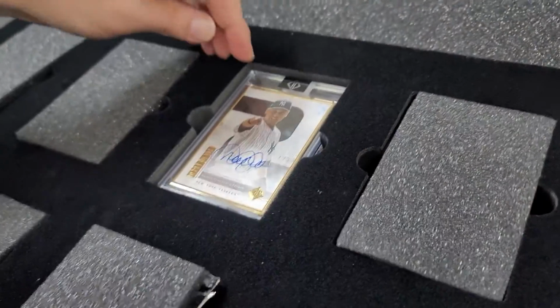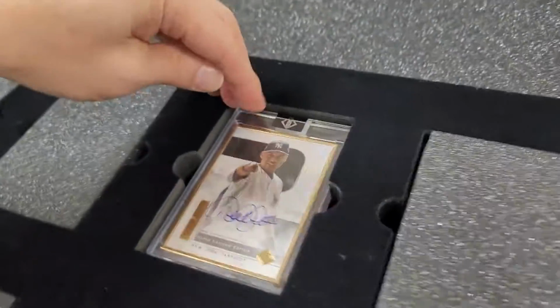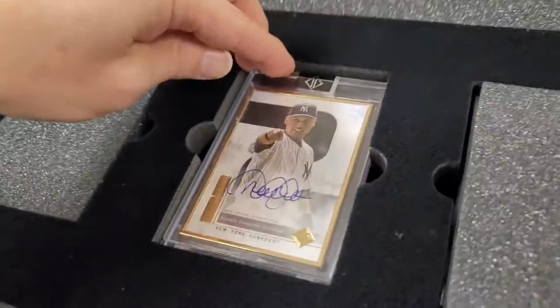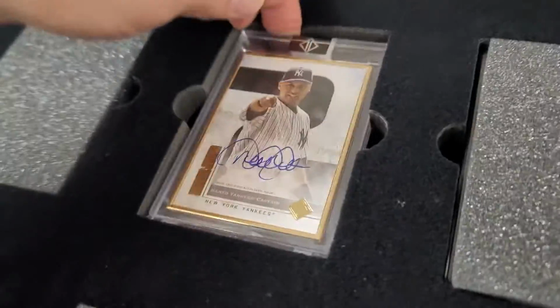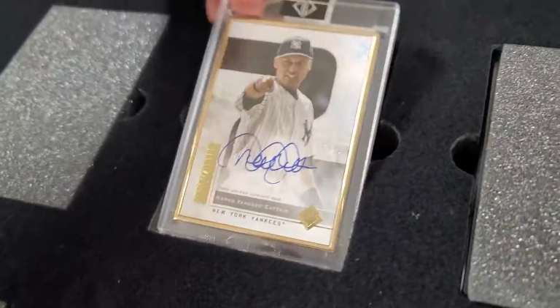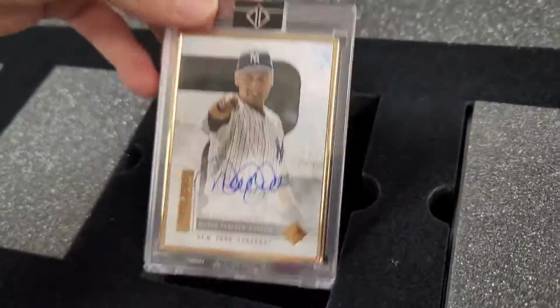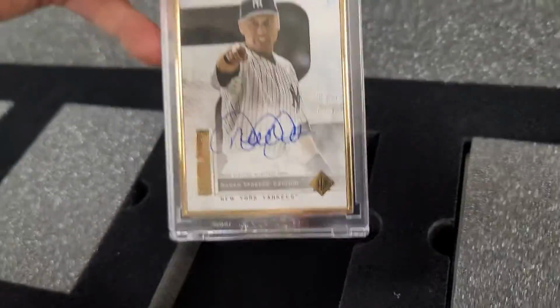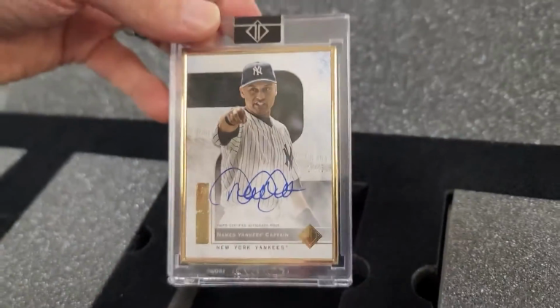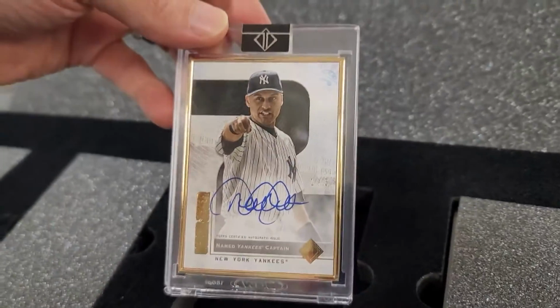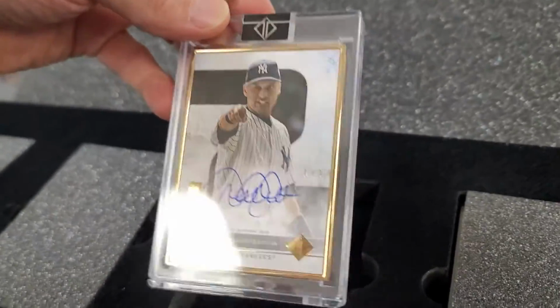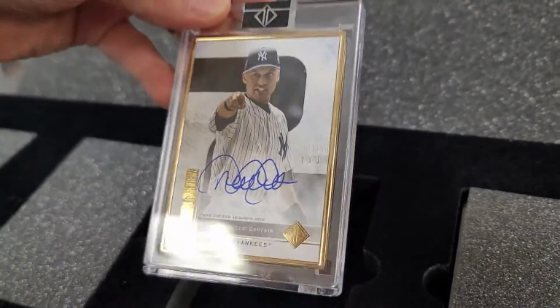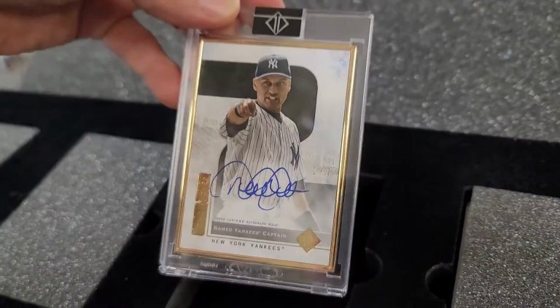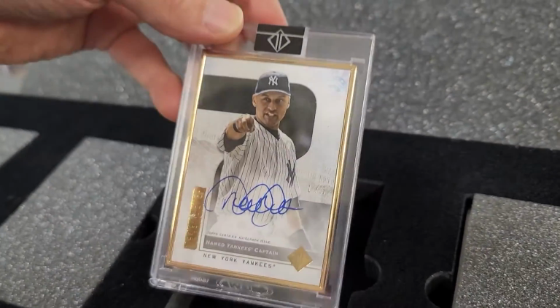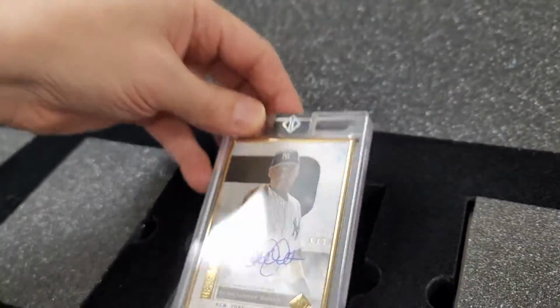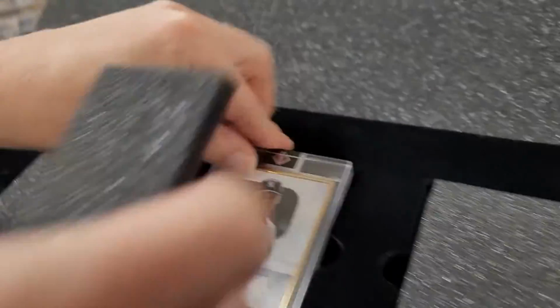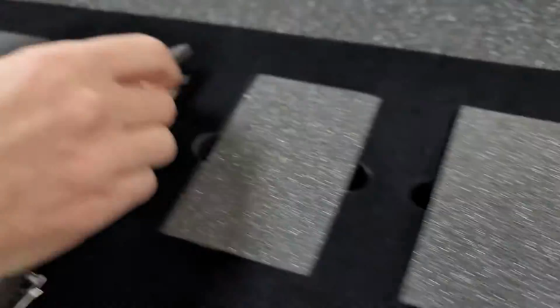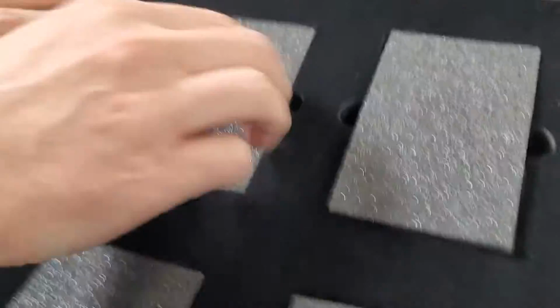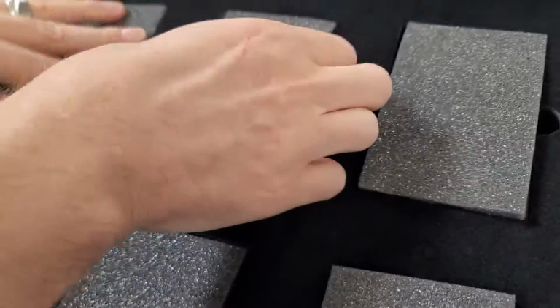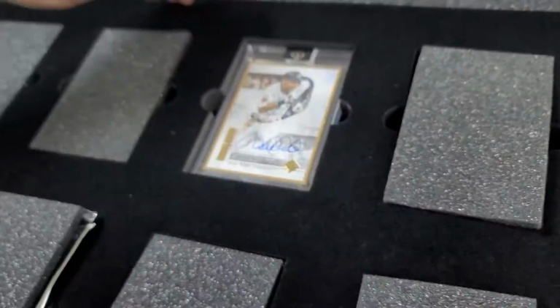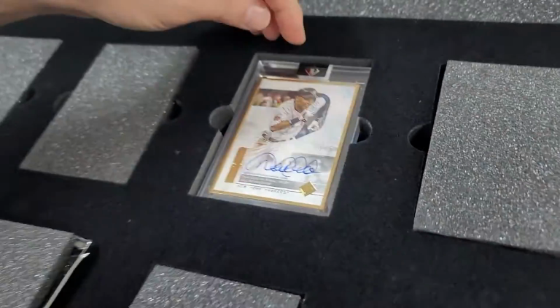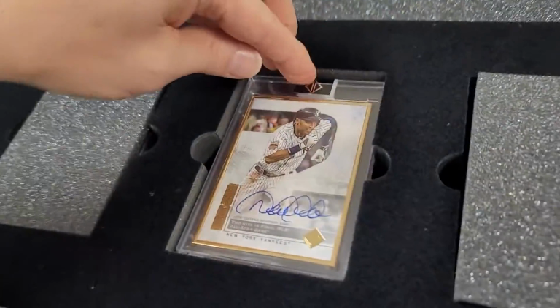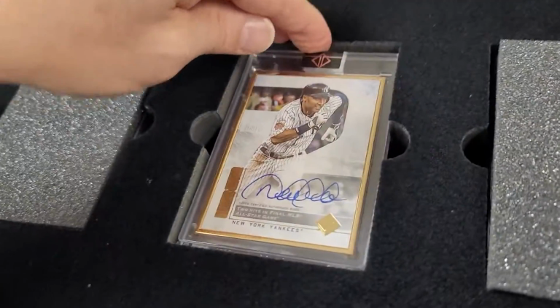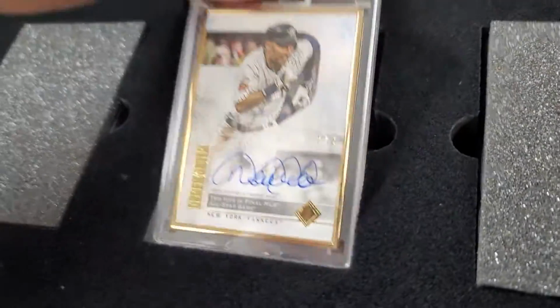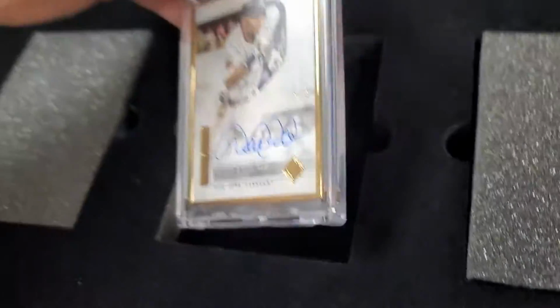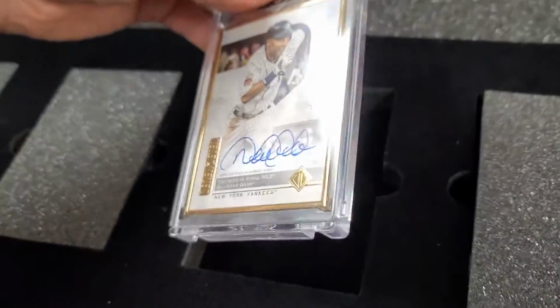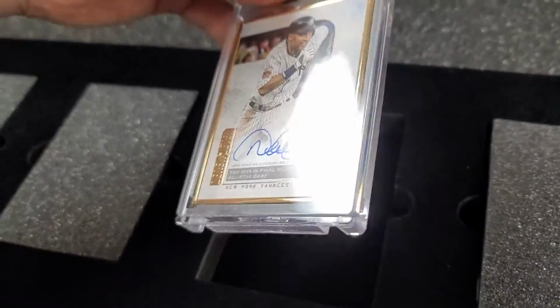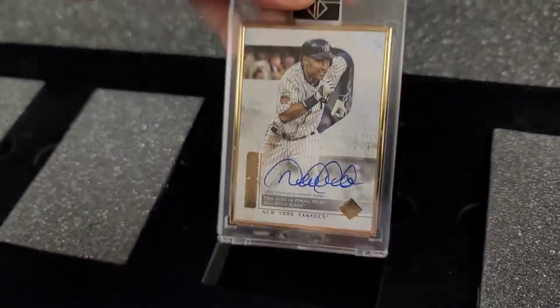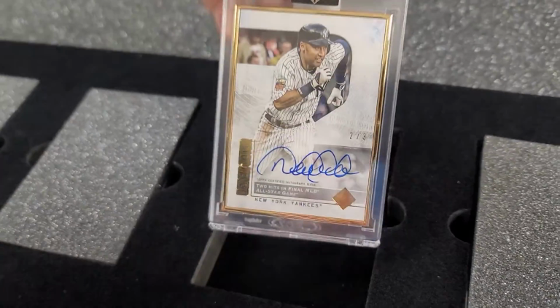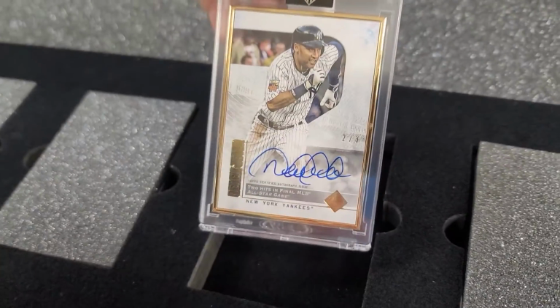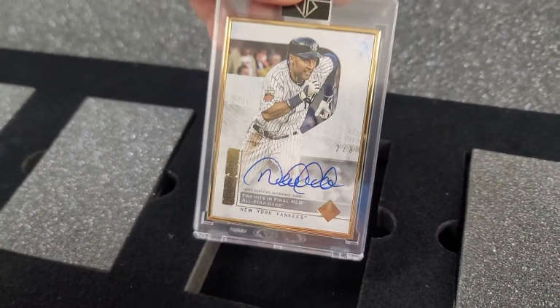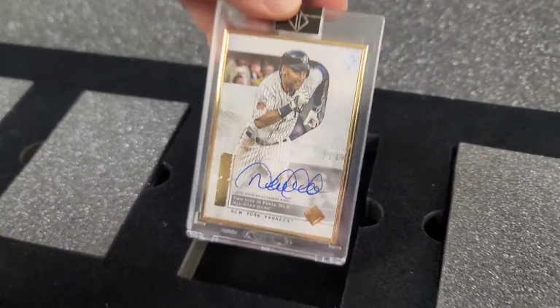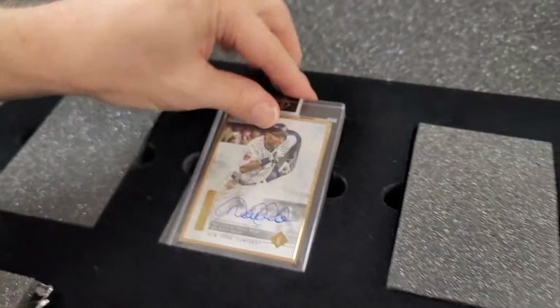Oh, I love this one. Look at this — that's a great photo of him. Number one of three, this one is. We got also number two of three. That's pretty cool.